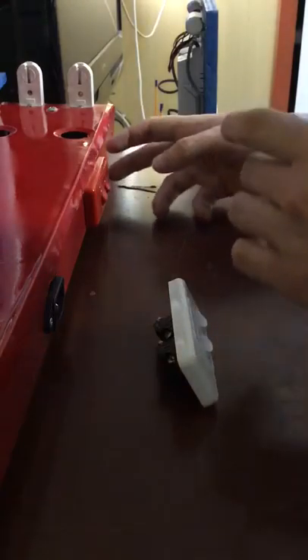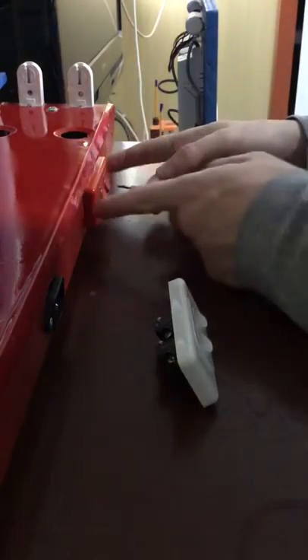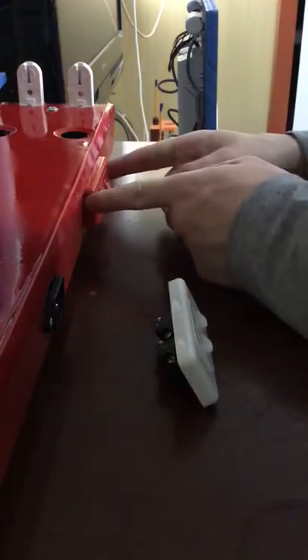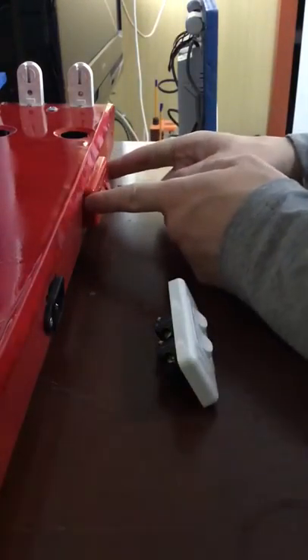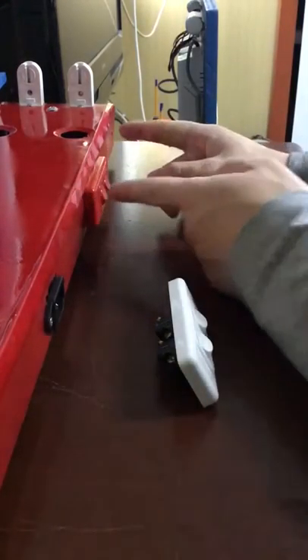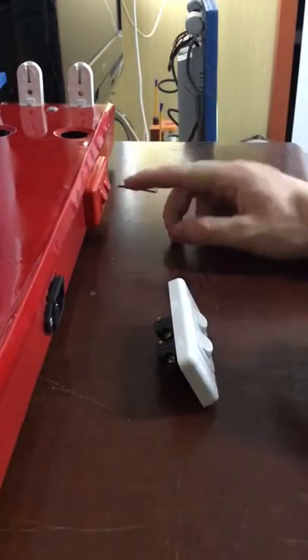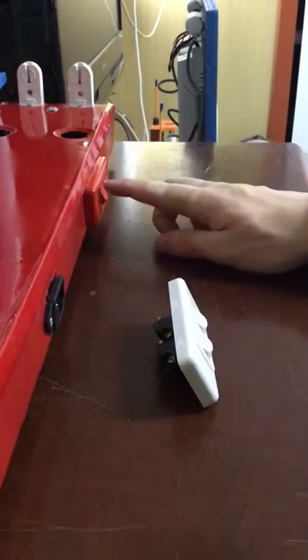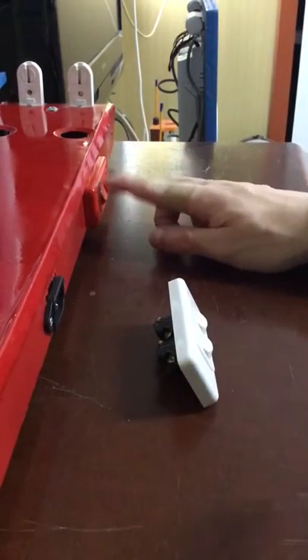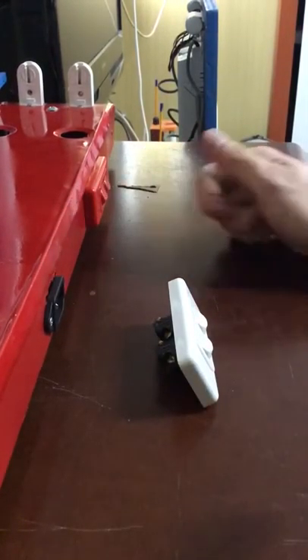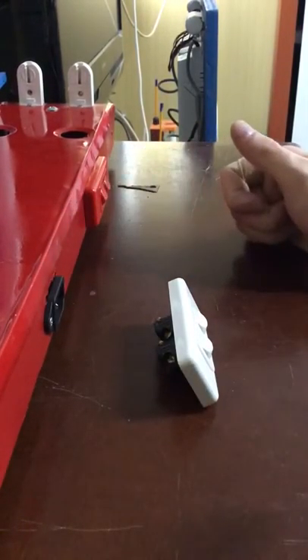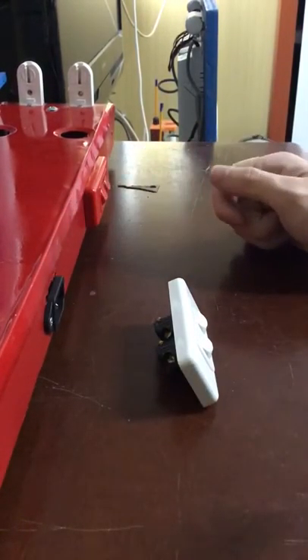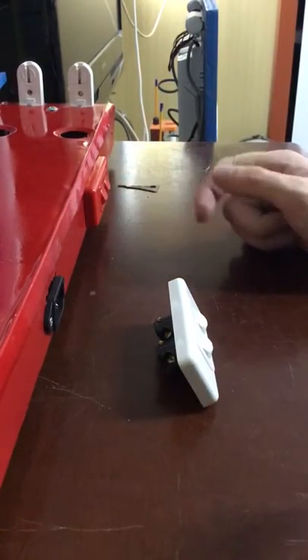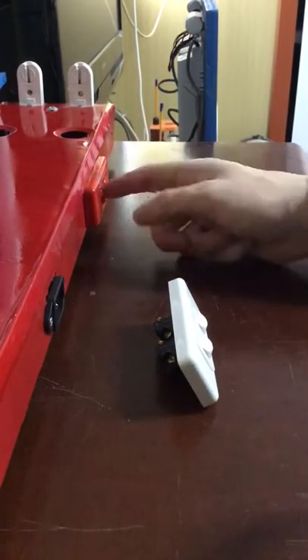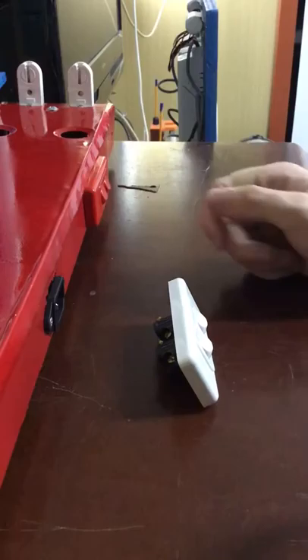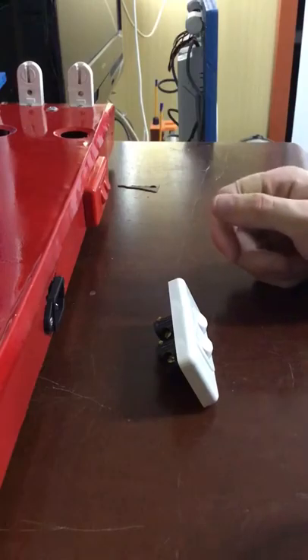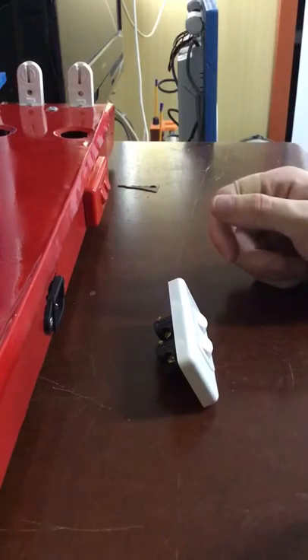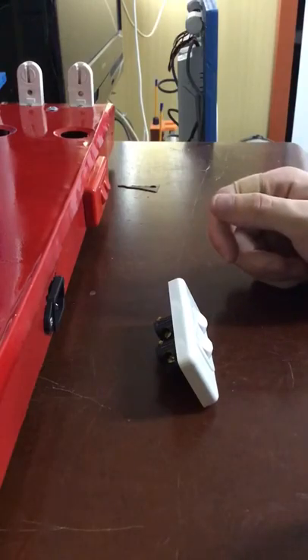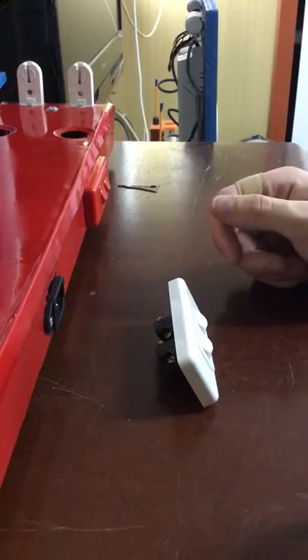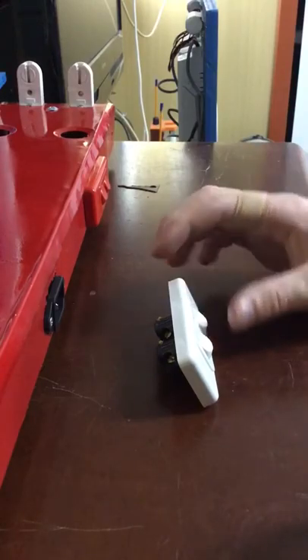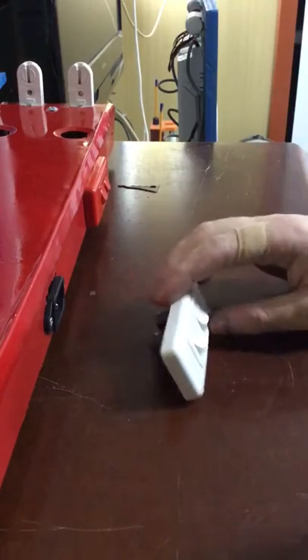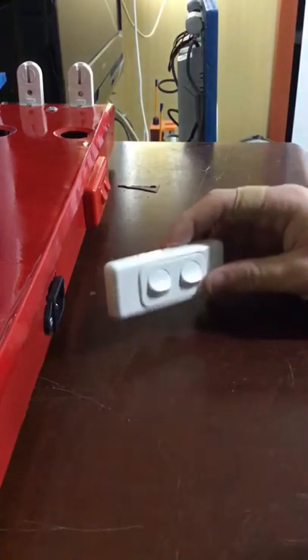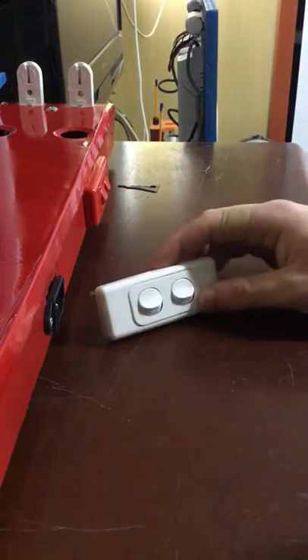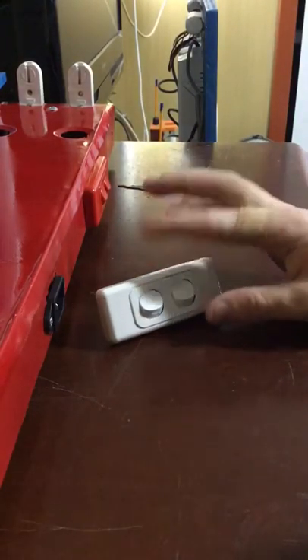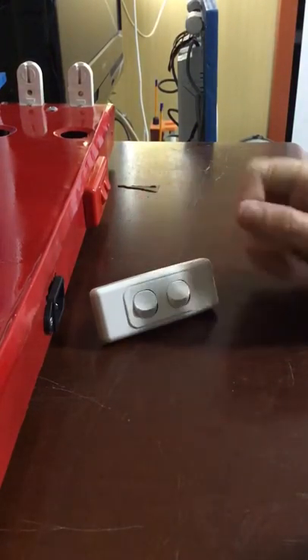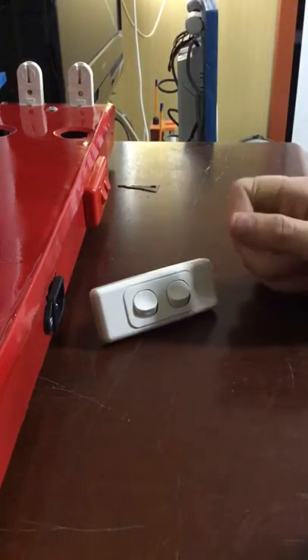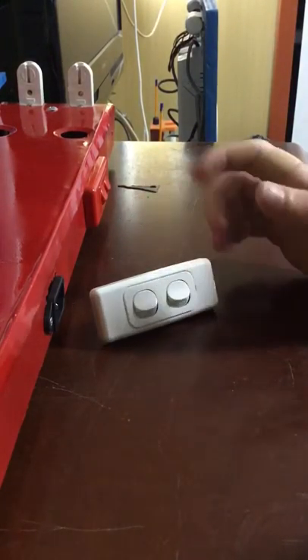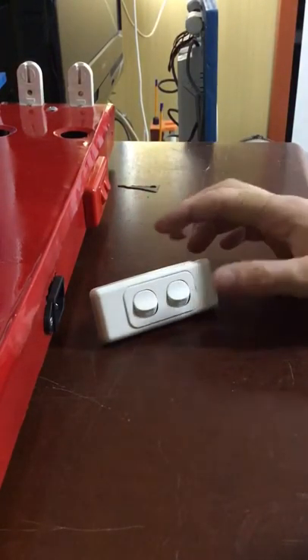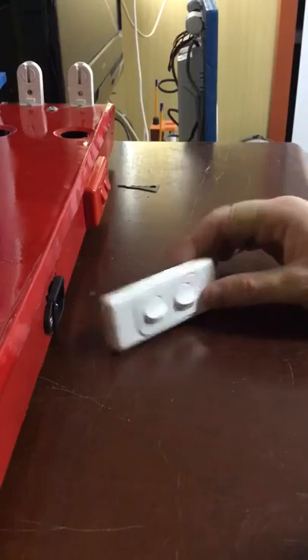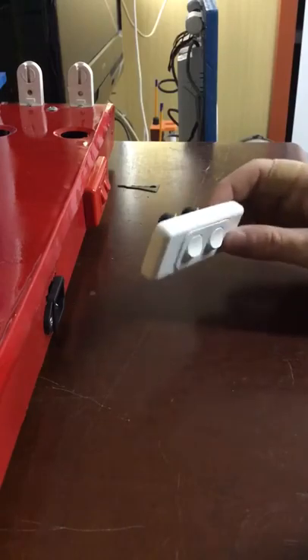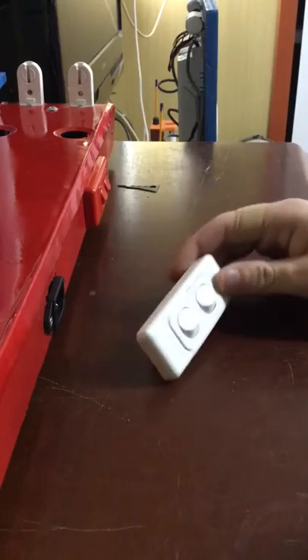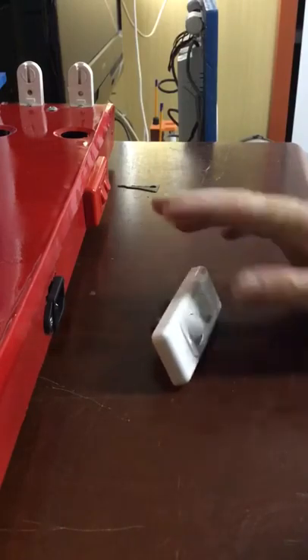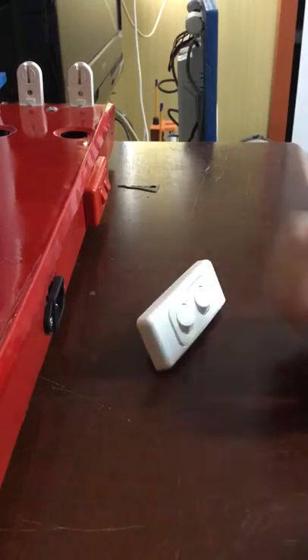Now this is a Clipsal Architray switch in red. Now the Clipsal switches do come in different colours. I'm also going to show you a standard white Clipsal Architray — this is actually a Delta switch.